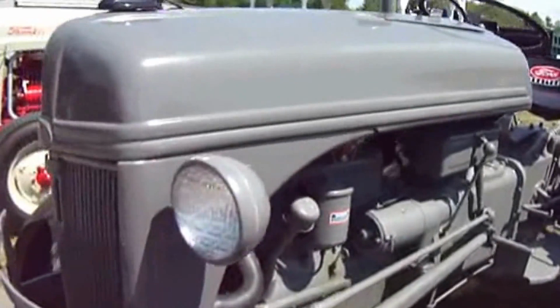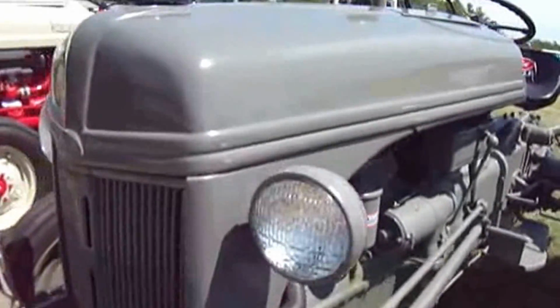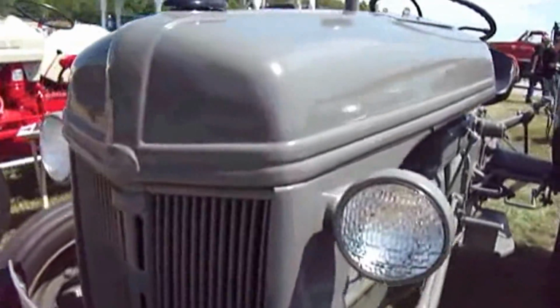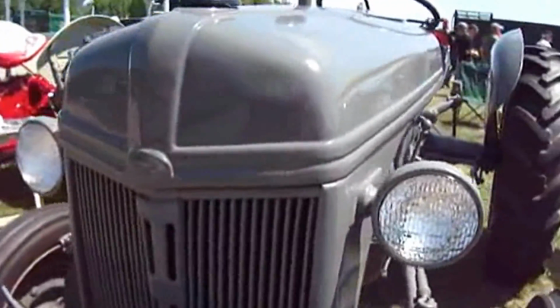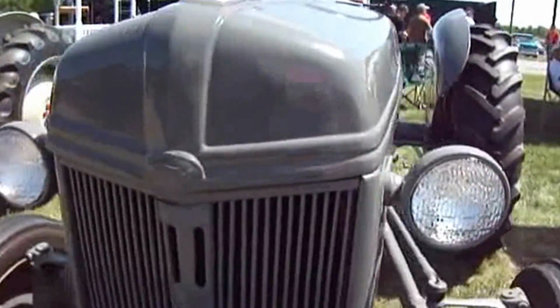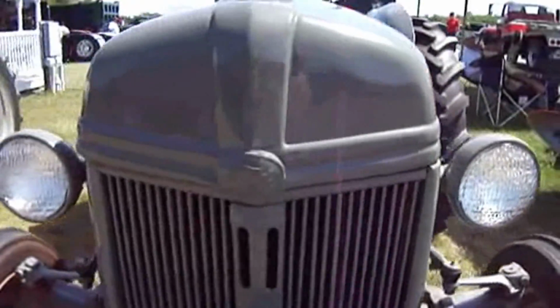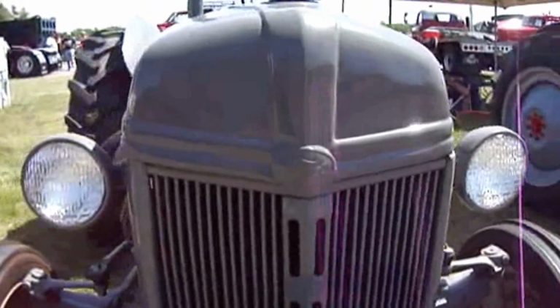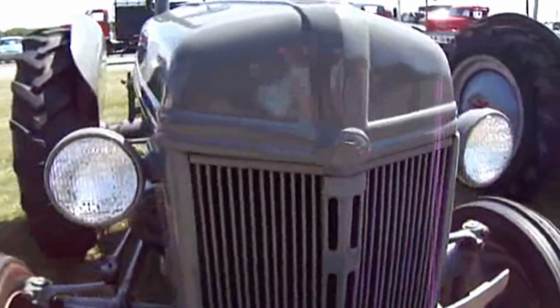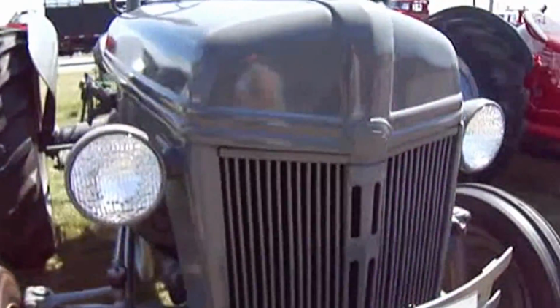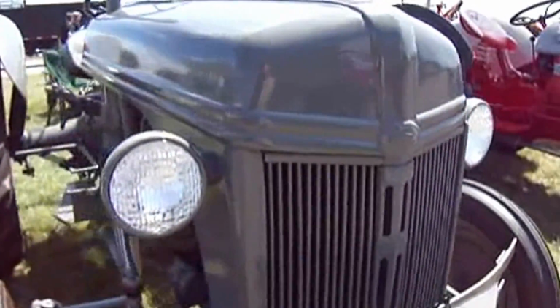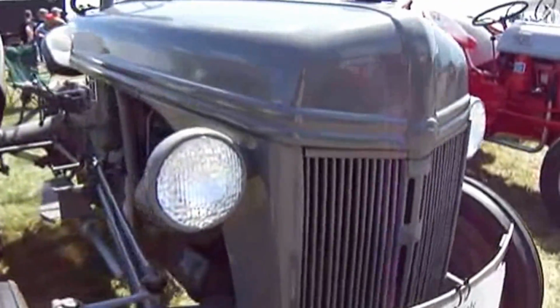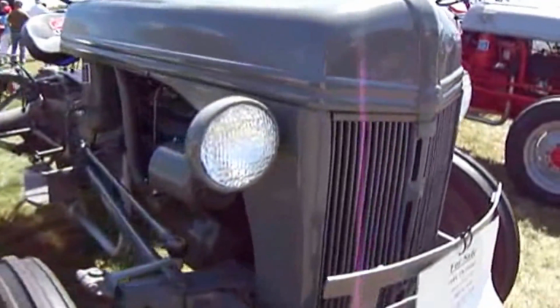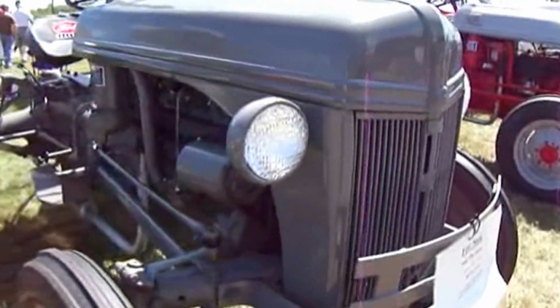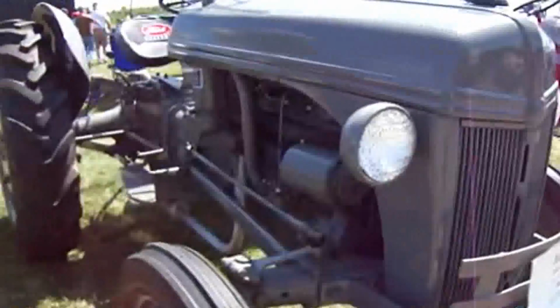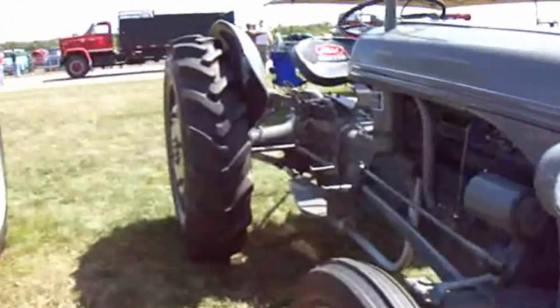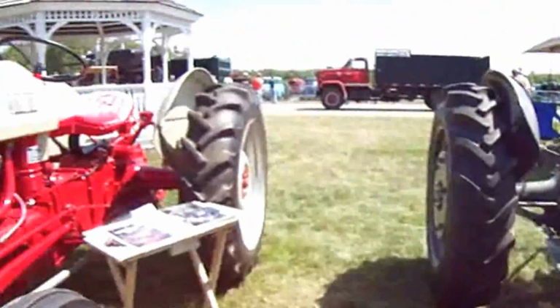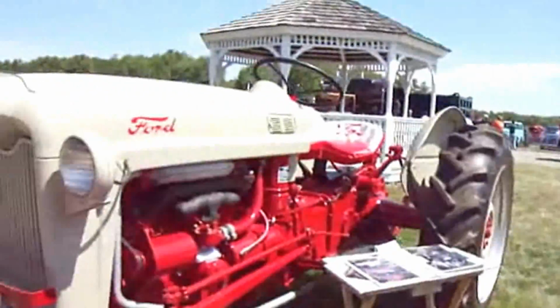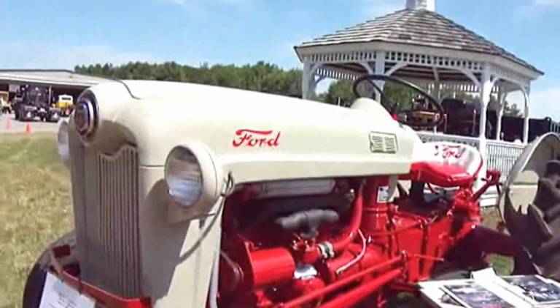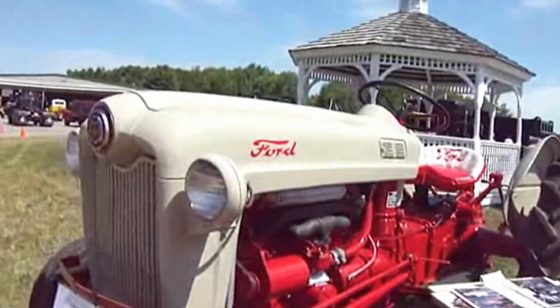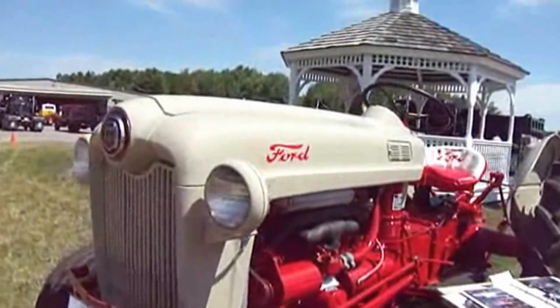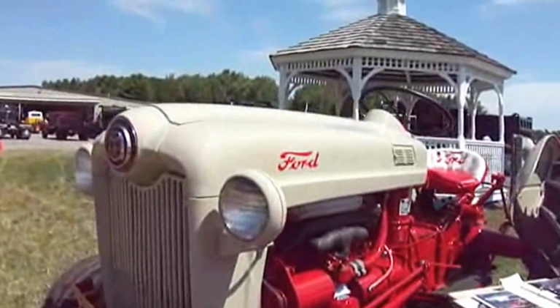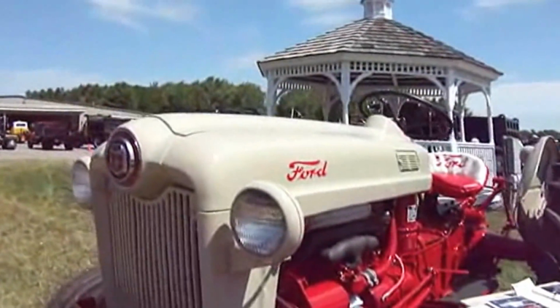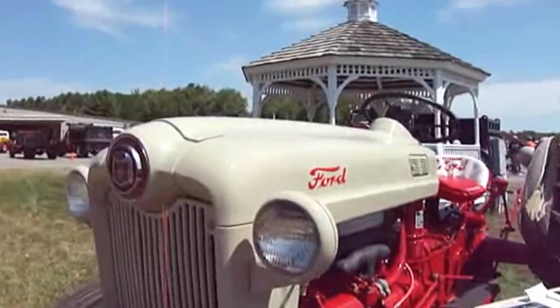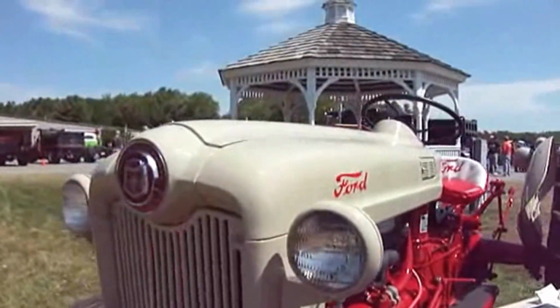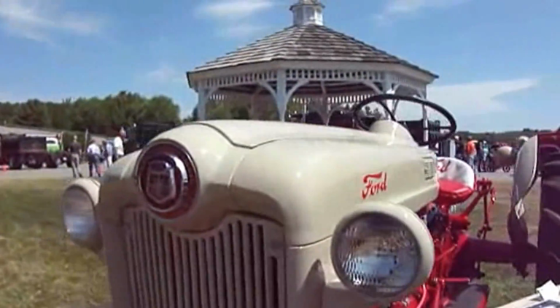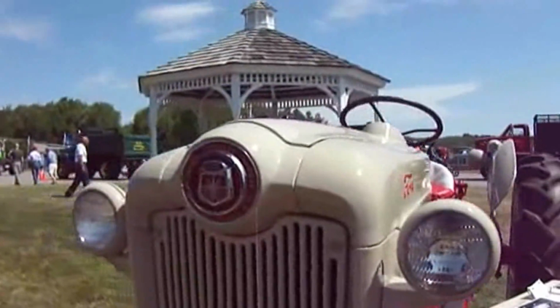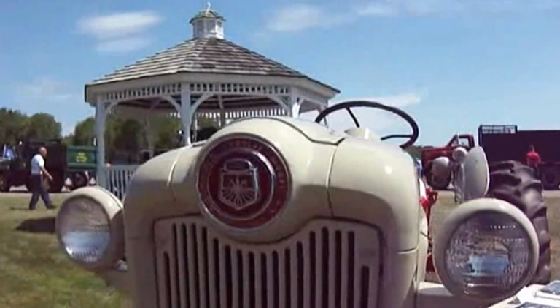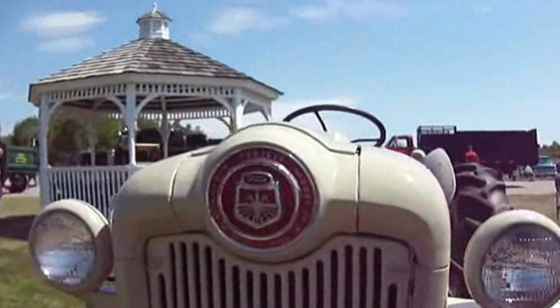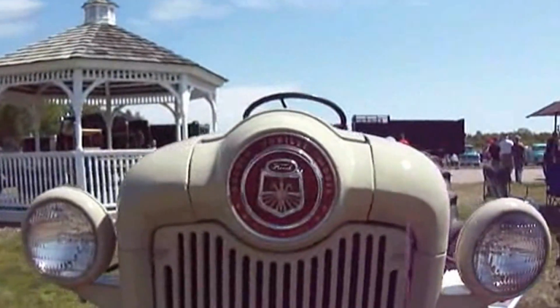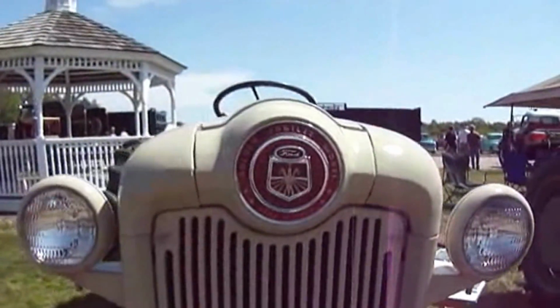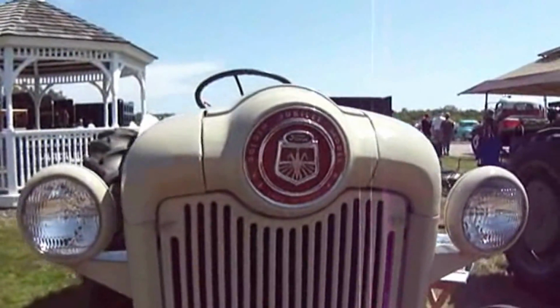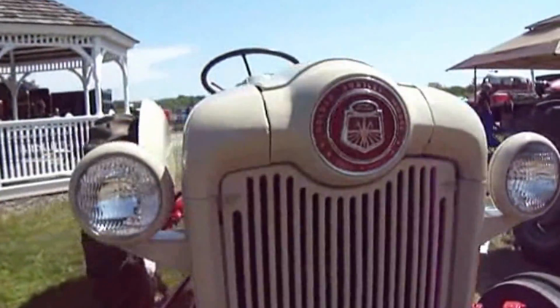Nice little collection of Fords here on display at the Owl Heads Museum. And this one here is a 1953 Ford Golden Jubilee. Ooh, special.